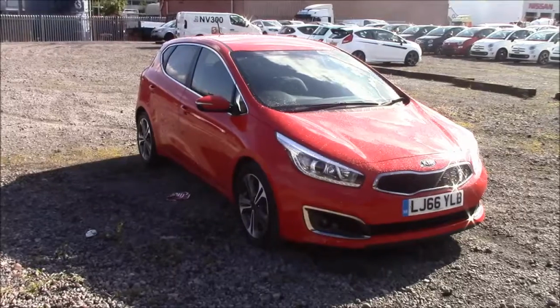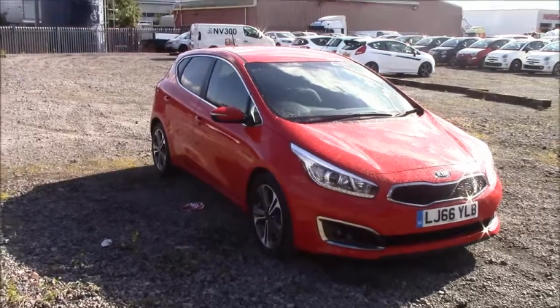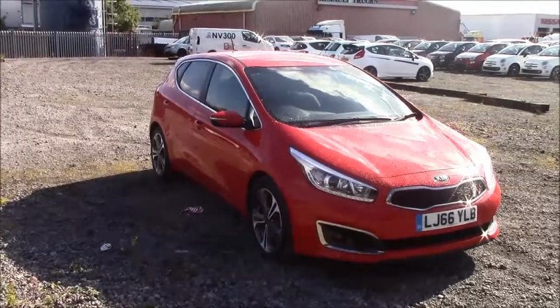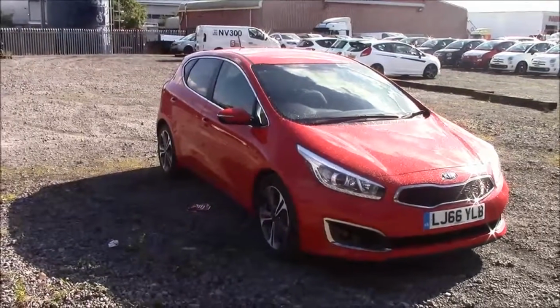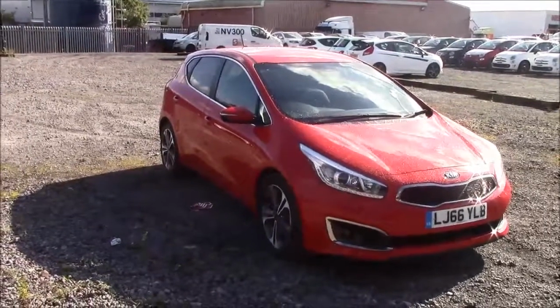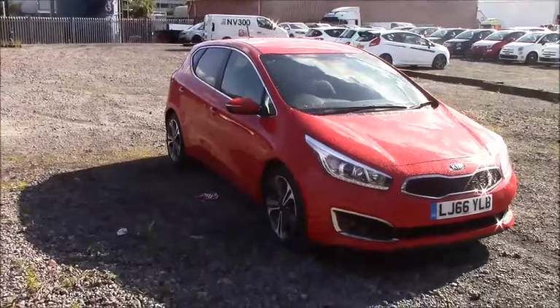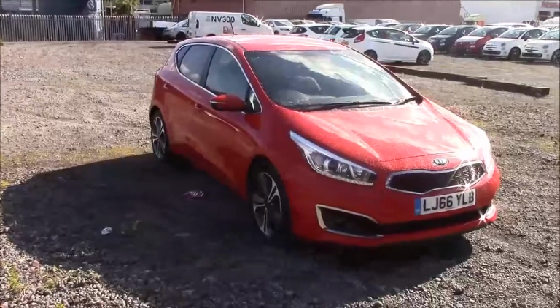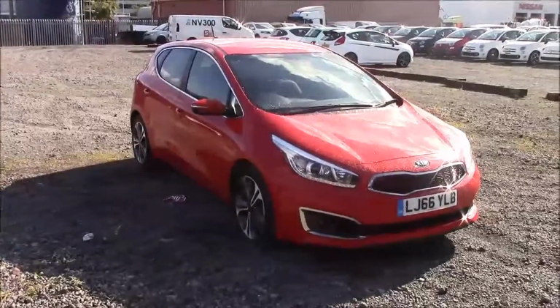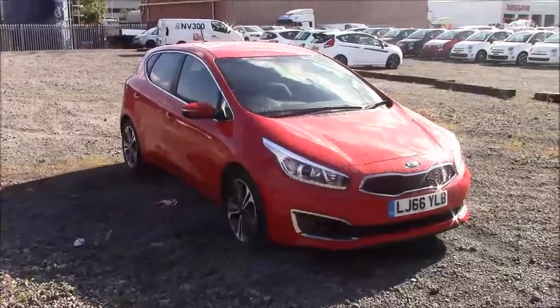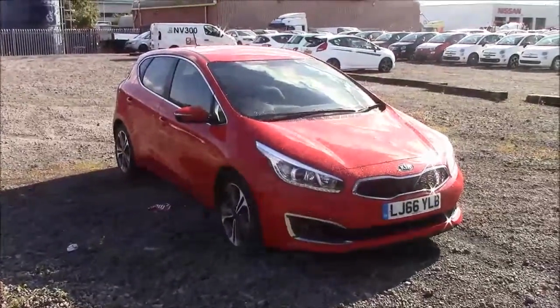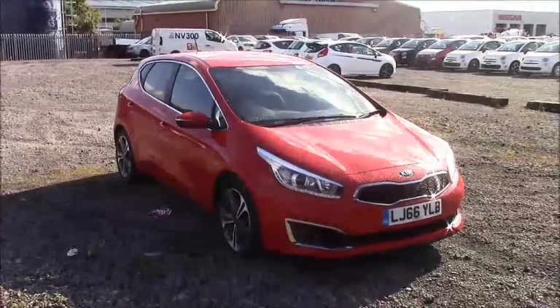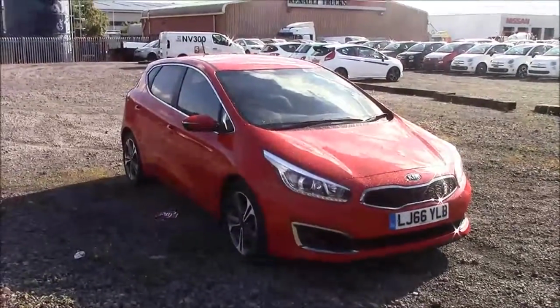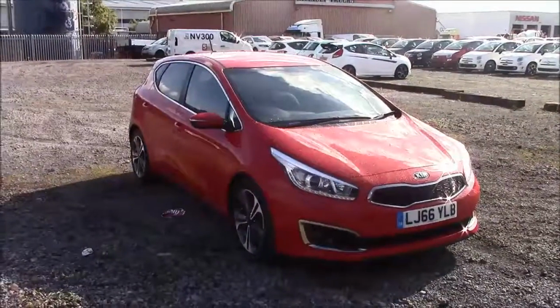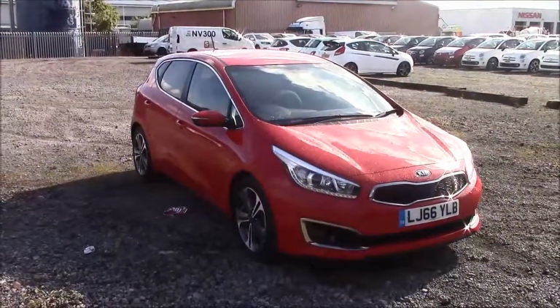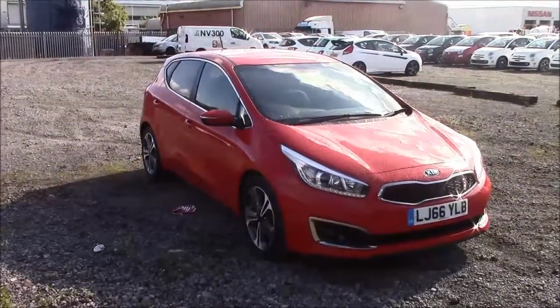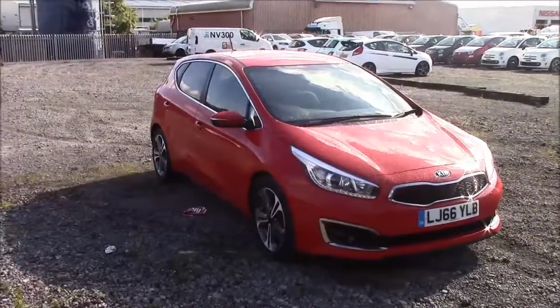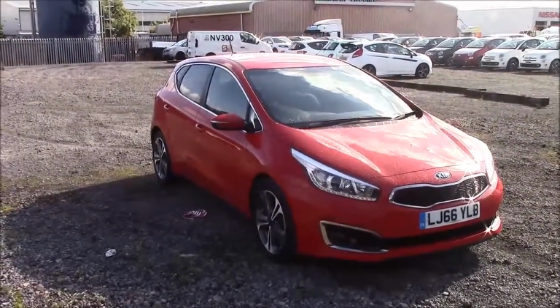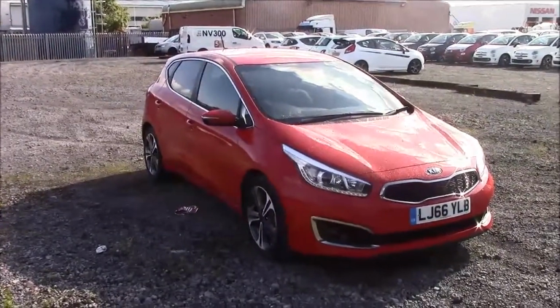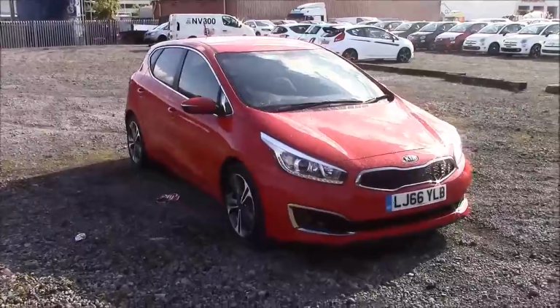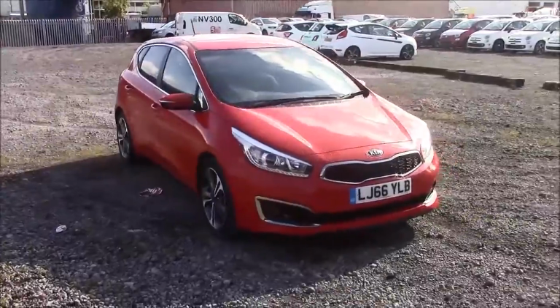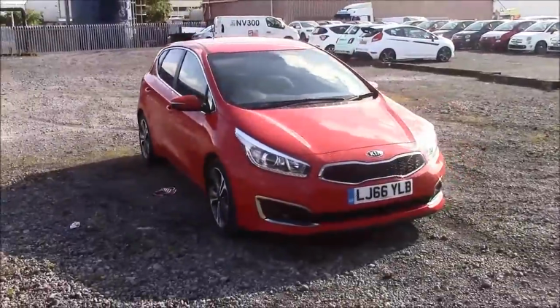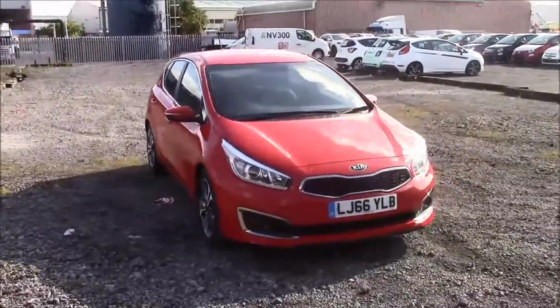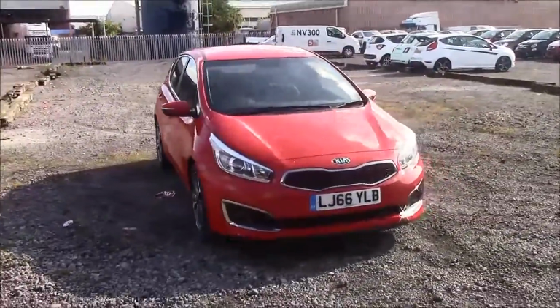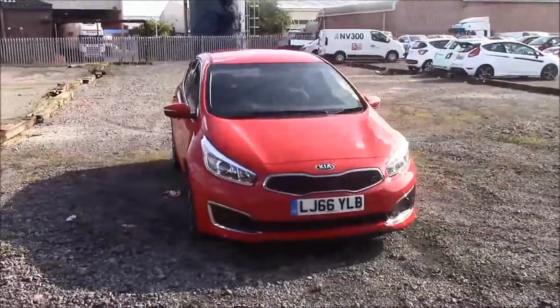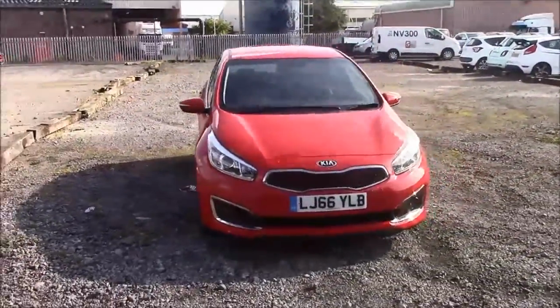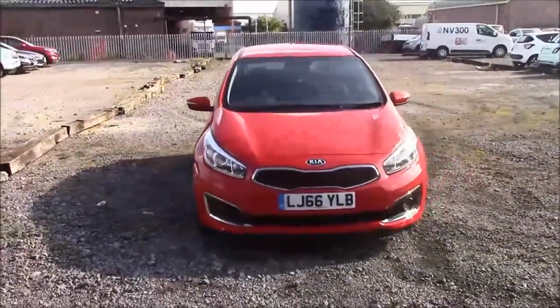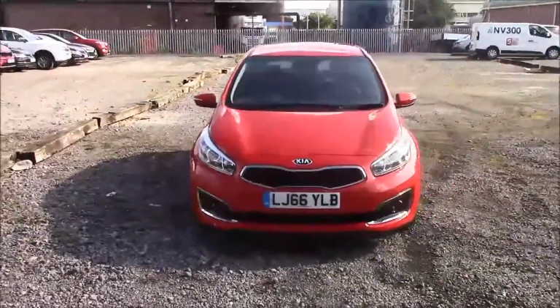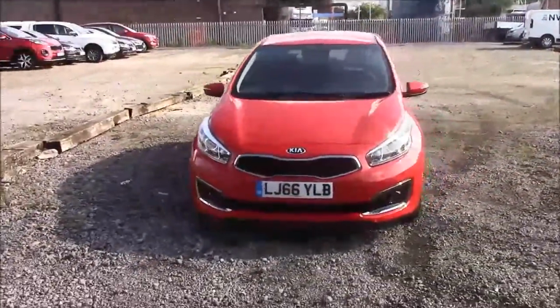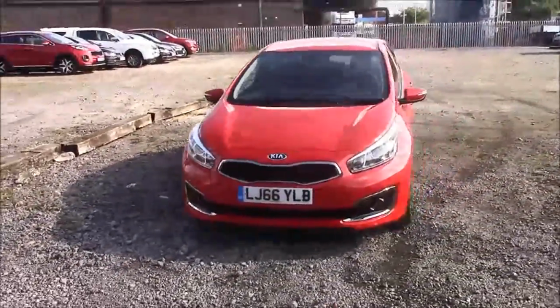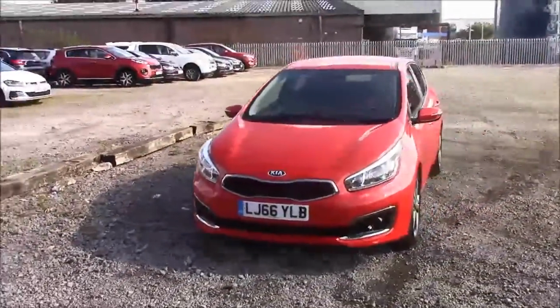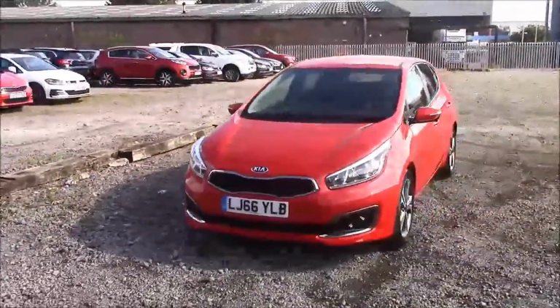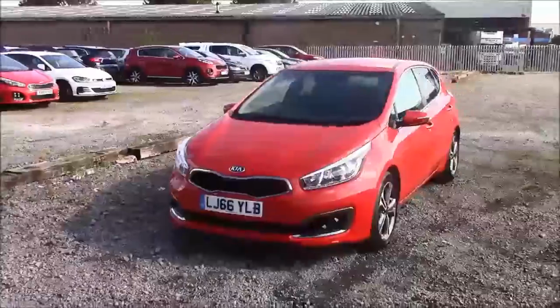Welcome to Wessex Garages here in Prunath Road in Cardiff. Today we have your Kia Ceed CRDi4 ISG. This car comes in red and has a diesel manual. I'm going to be giving you a tour of this vehicle today. For more information or further specifications on this vehicle, please don't hesitate to click on the link in the video.